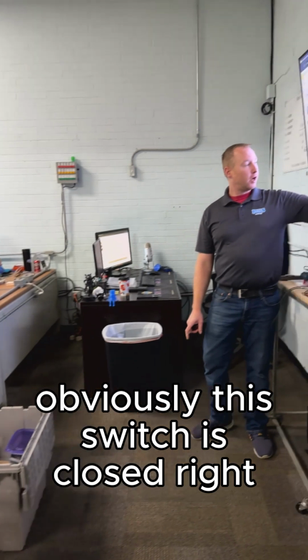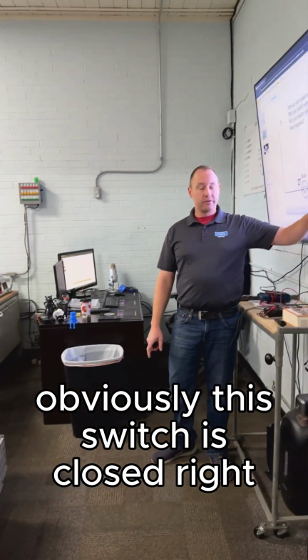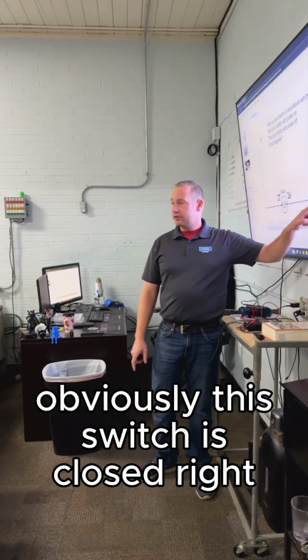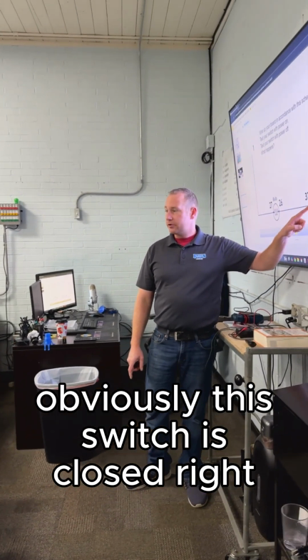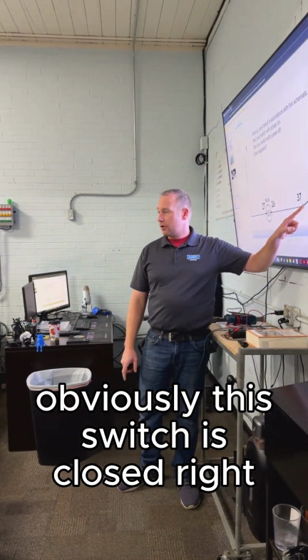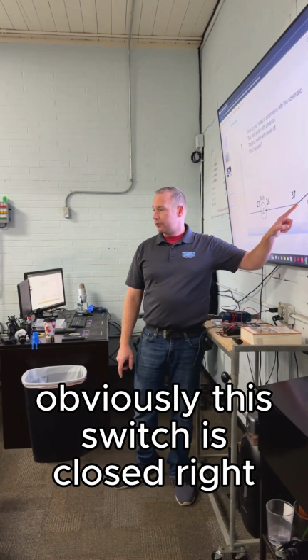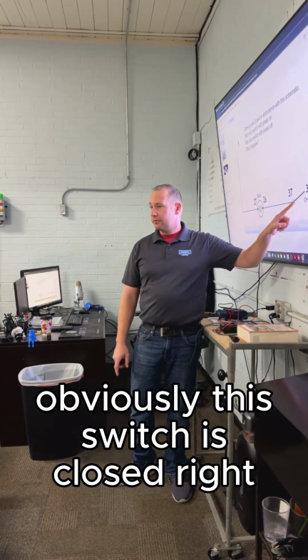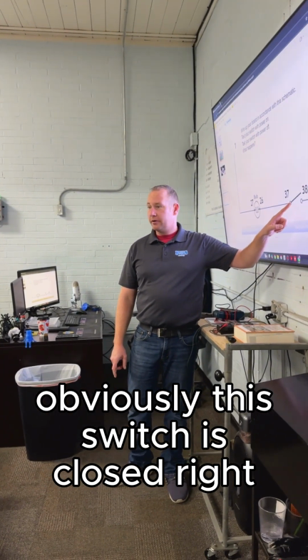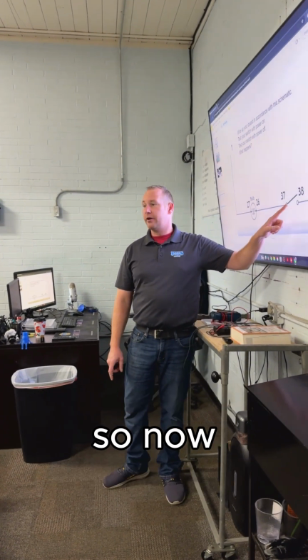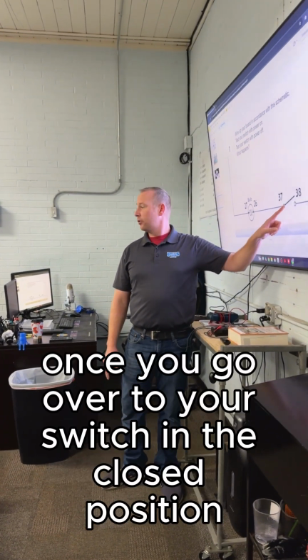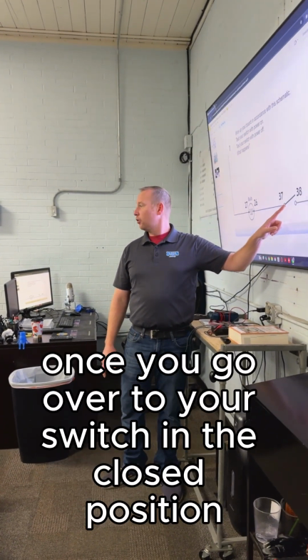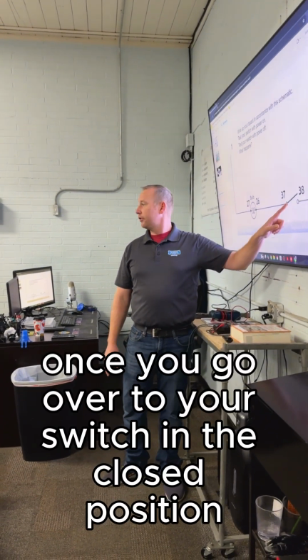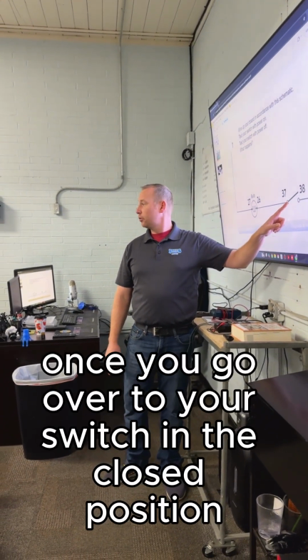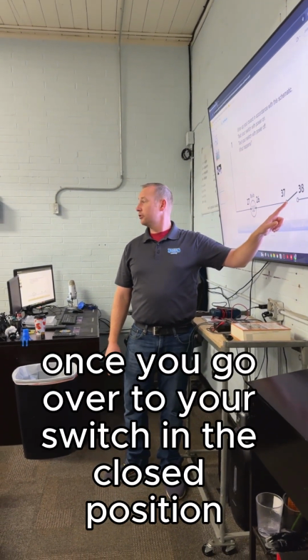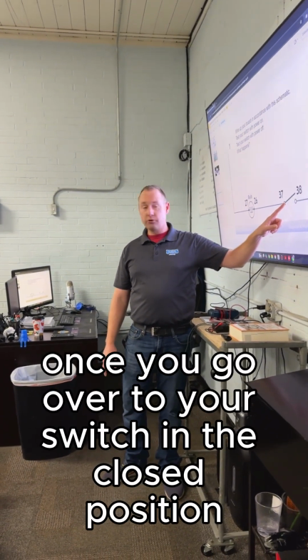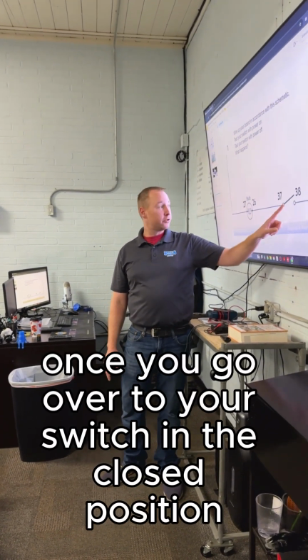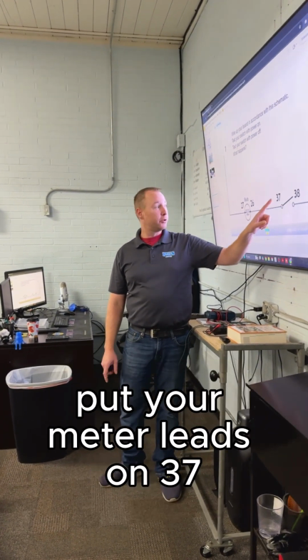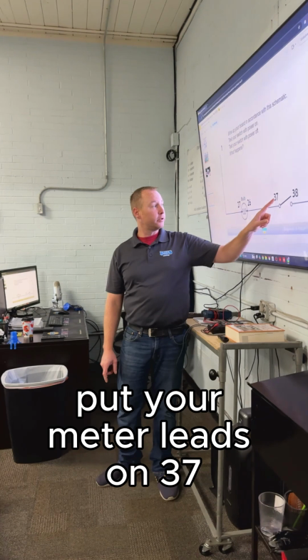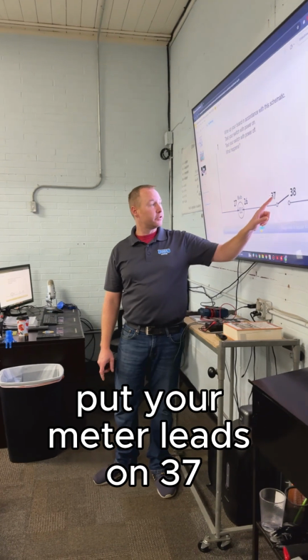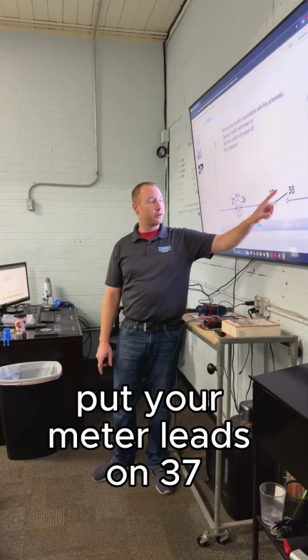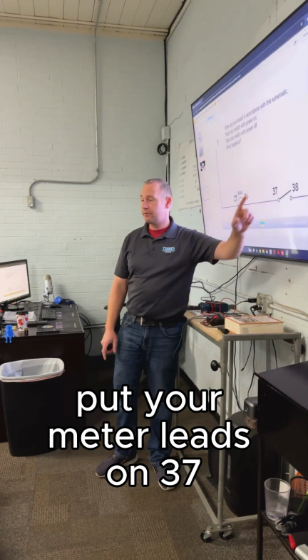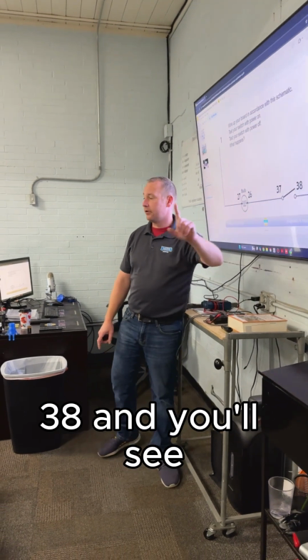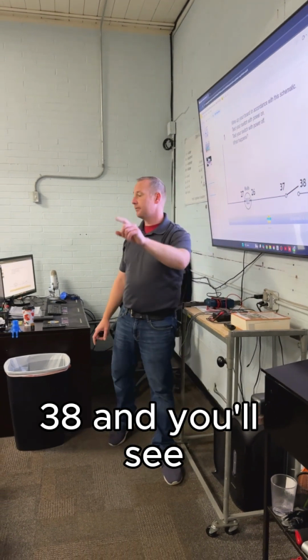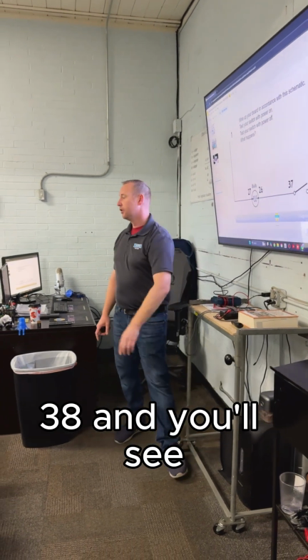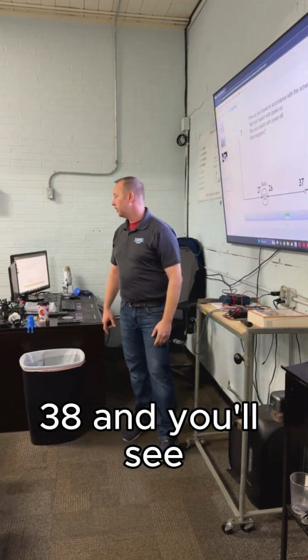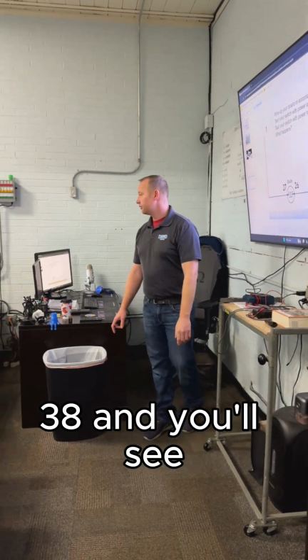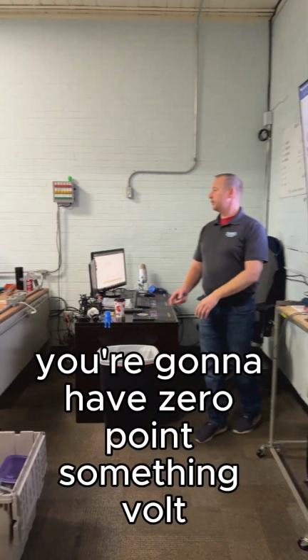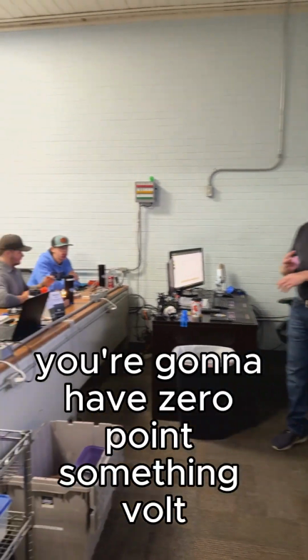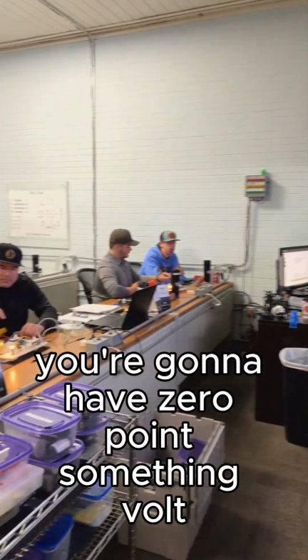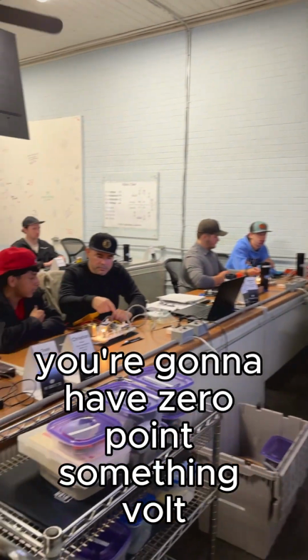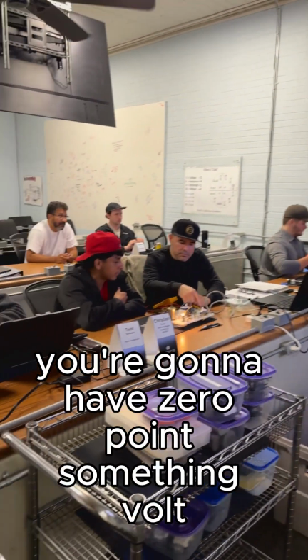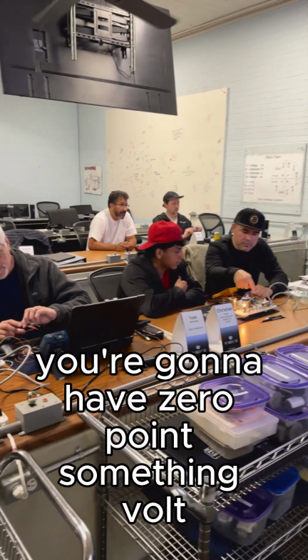This switch is closed right now. Once you go over your switch in the closed position, put your meter leads on 37 and 38, and you'll see you can have zero point something.